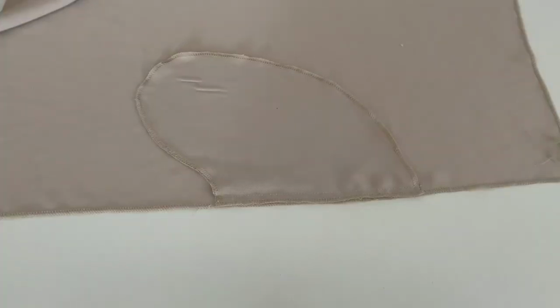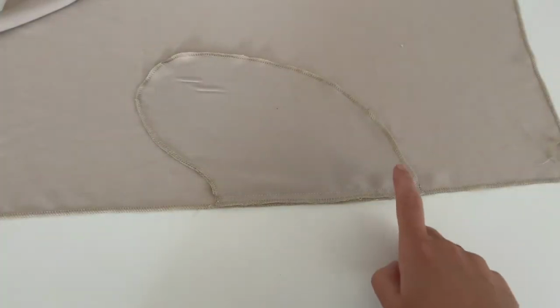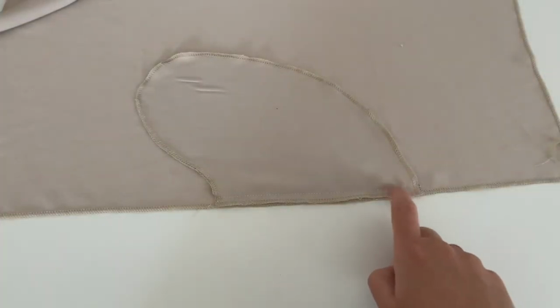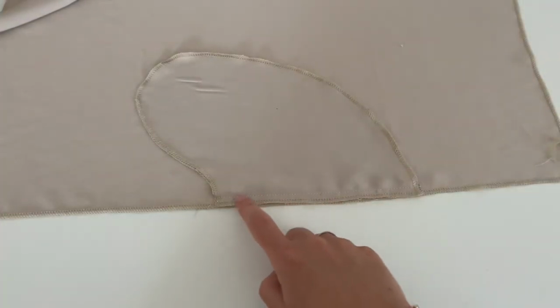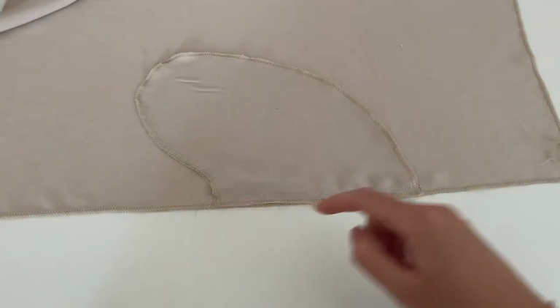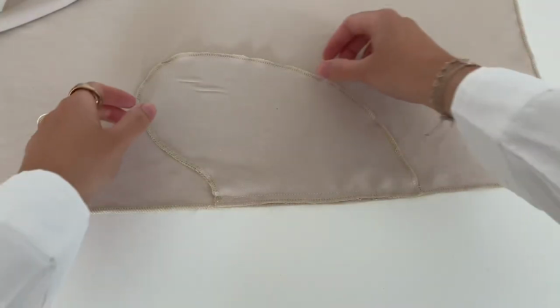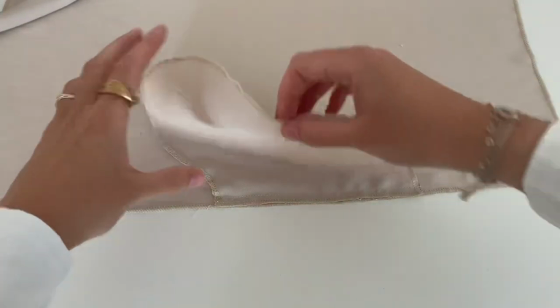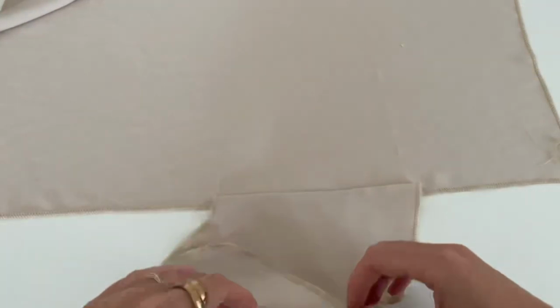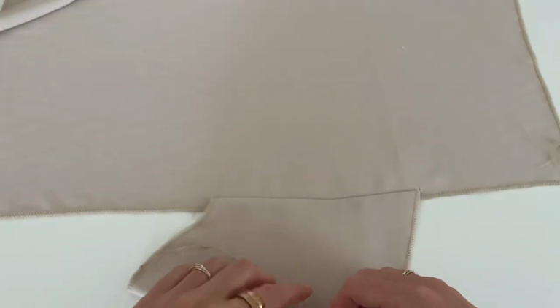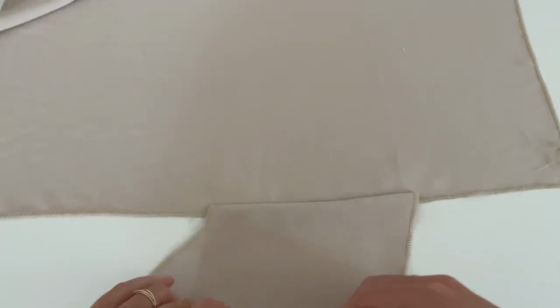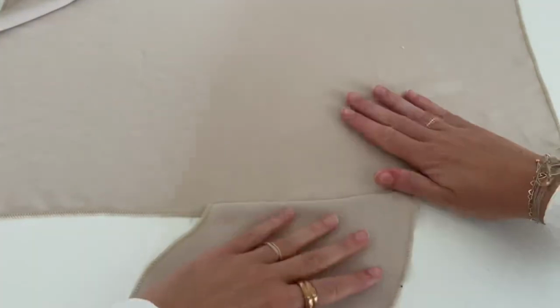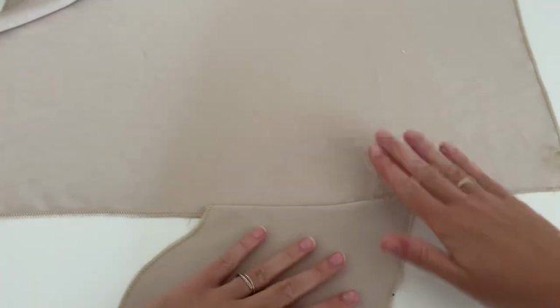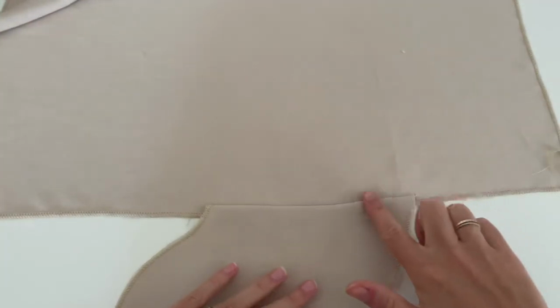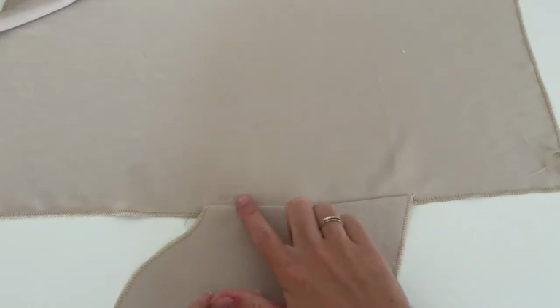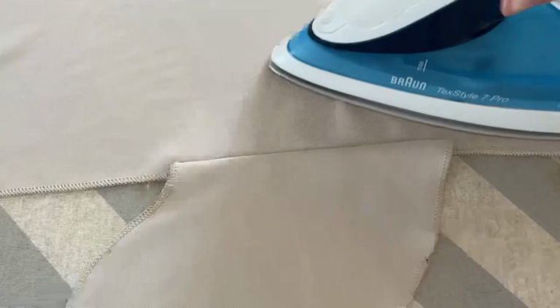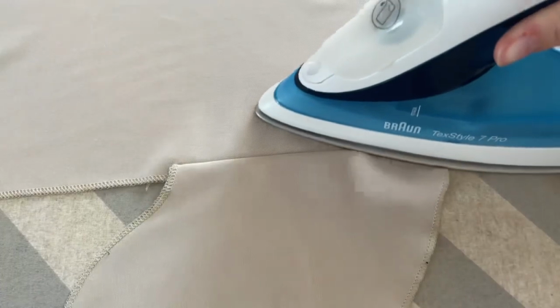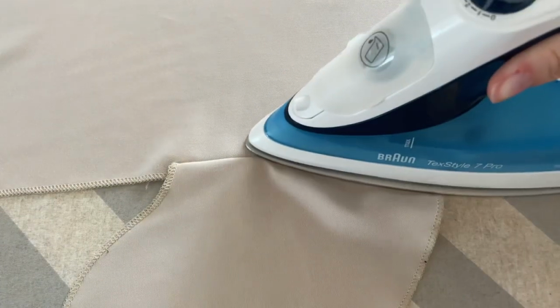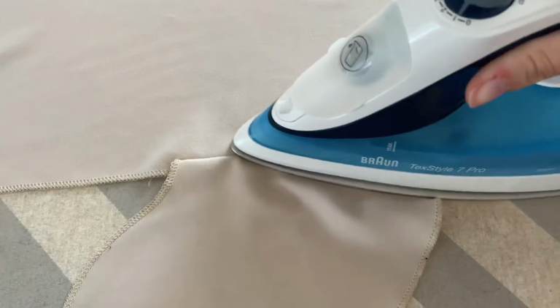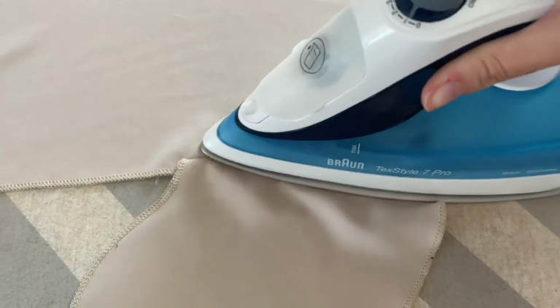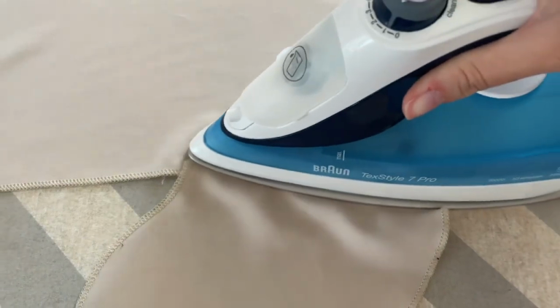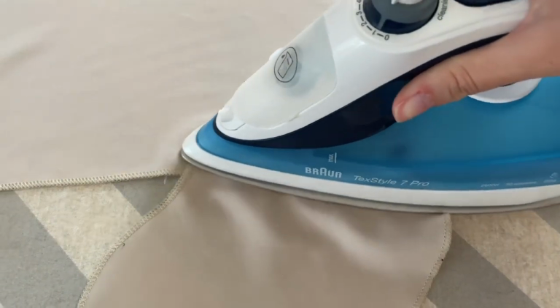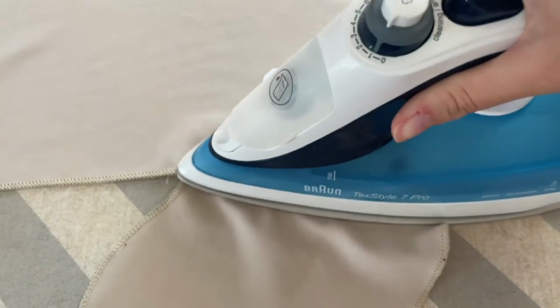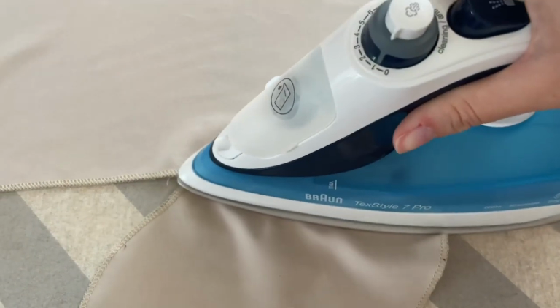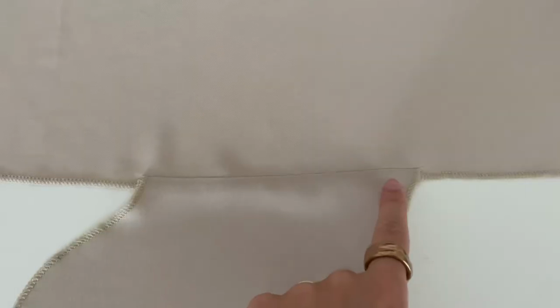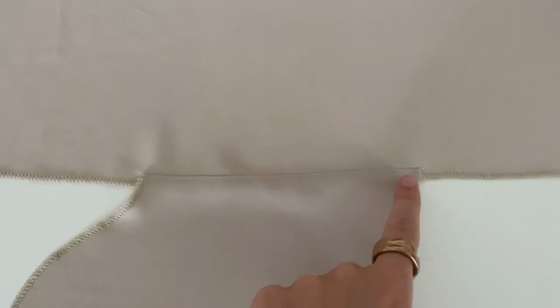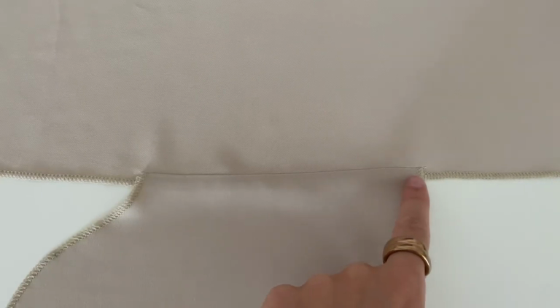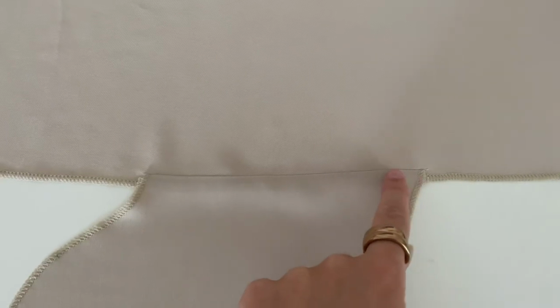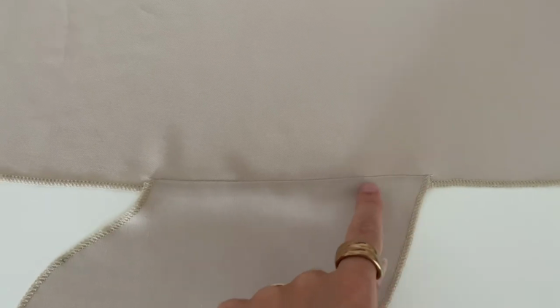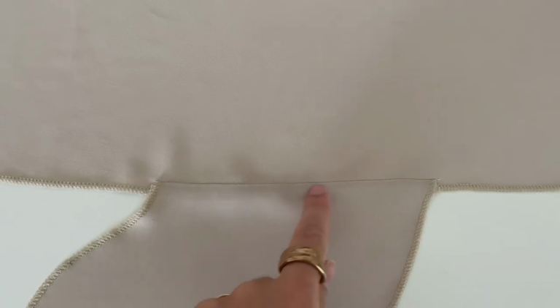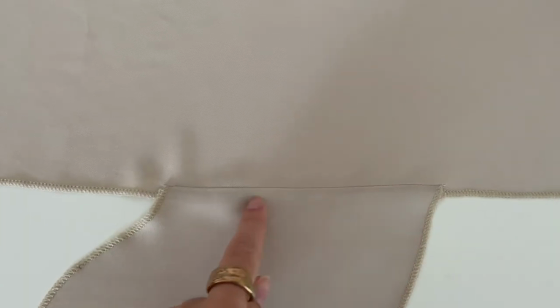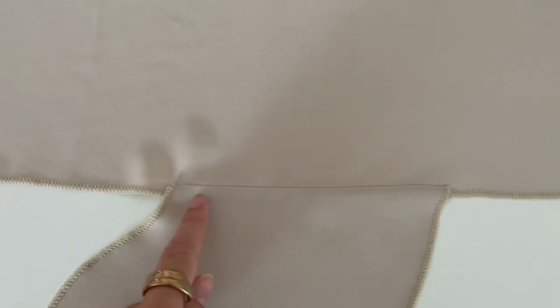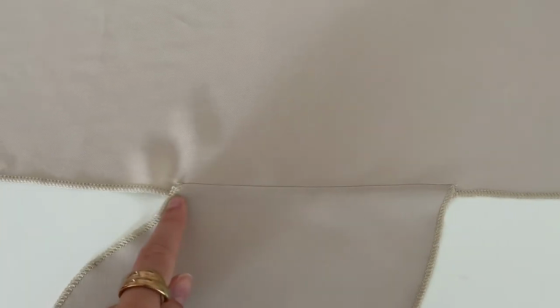Now fold the pocket to the other side and give it a good press. And now make a top stitch there.